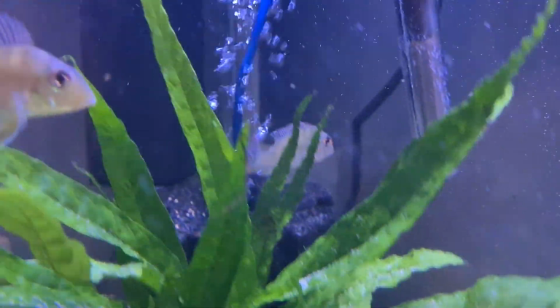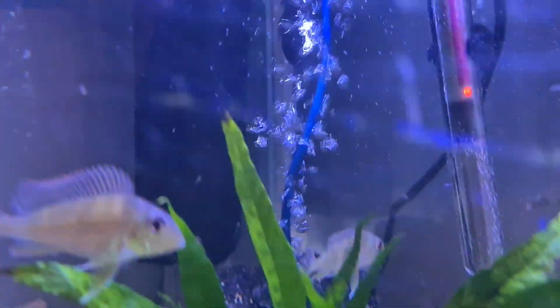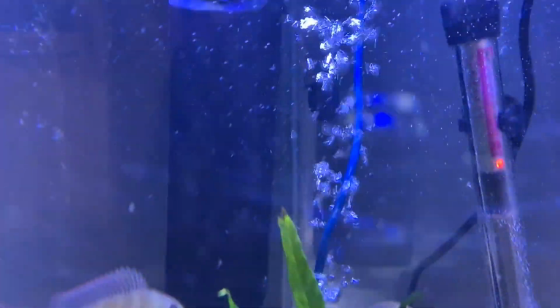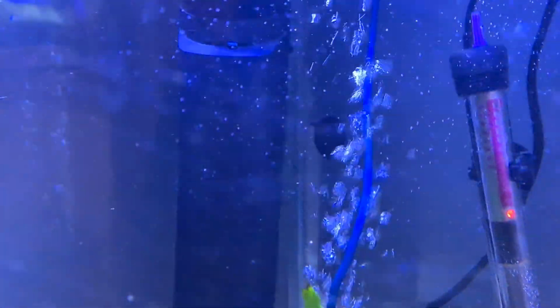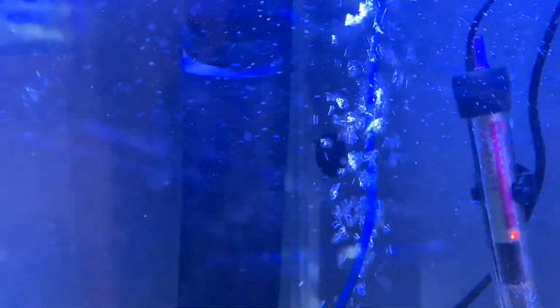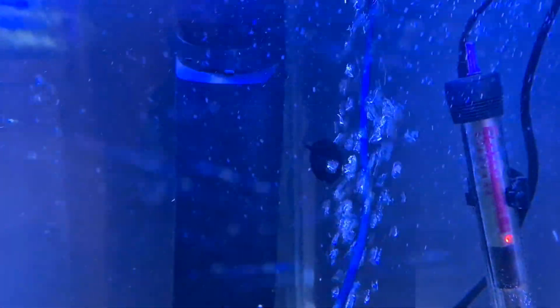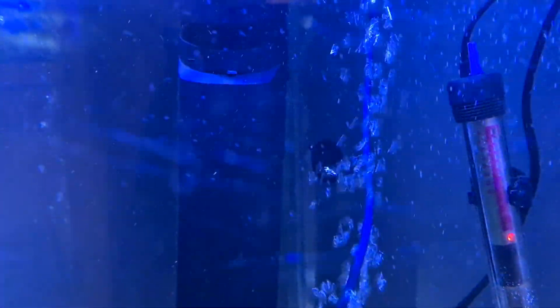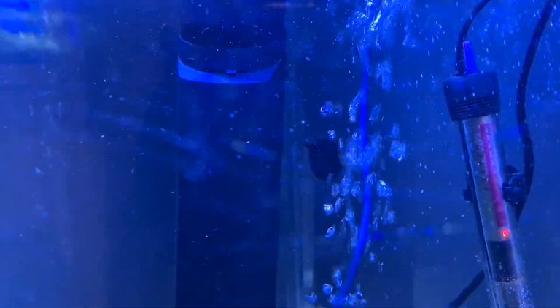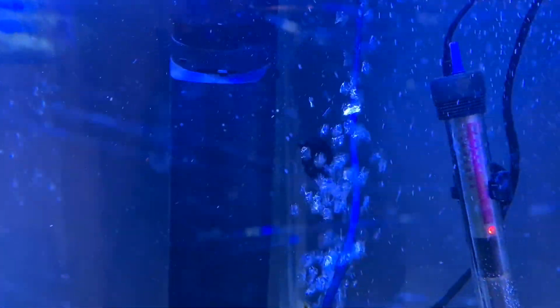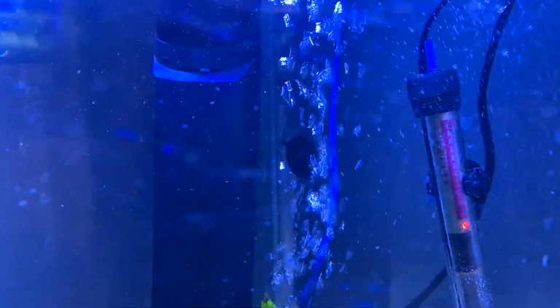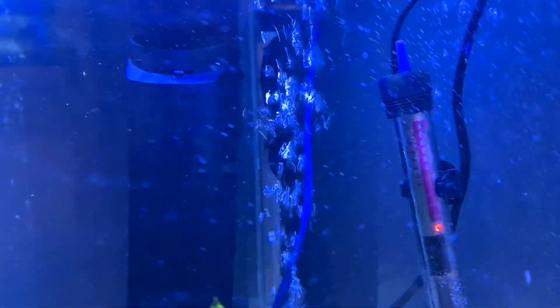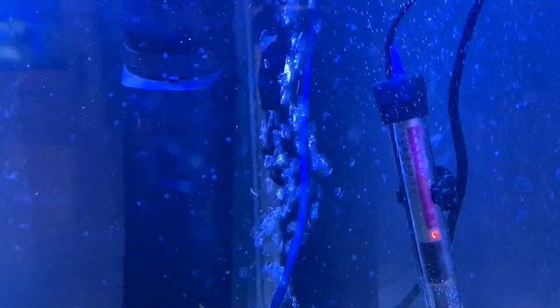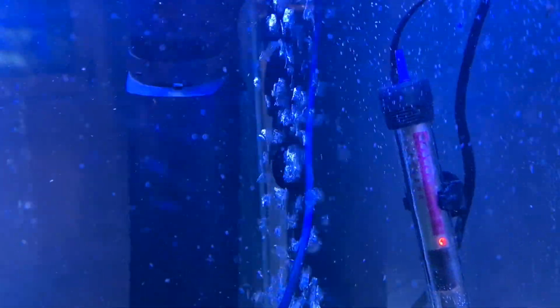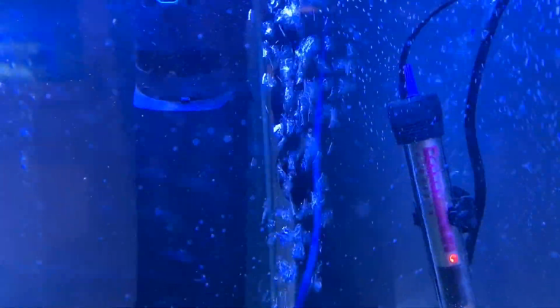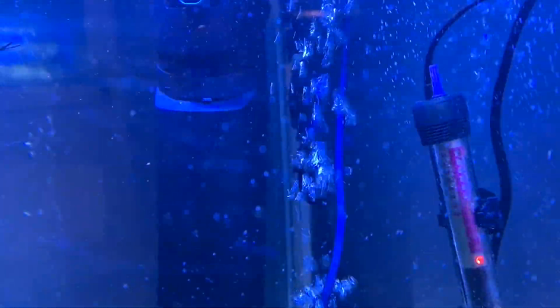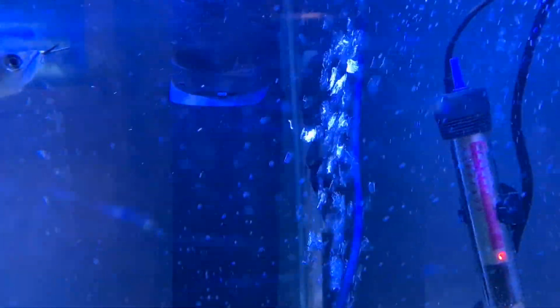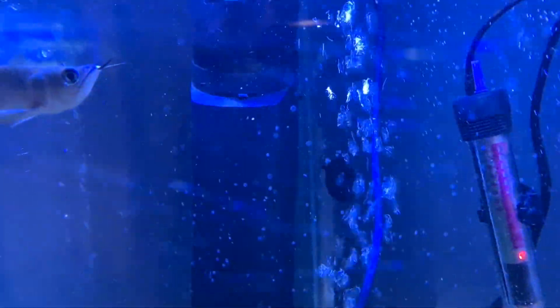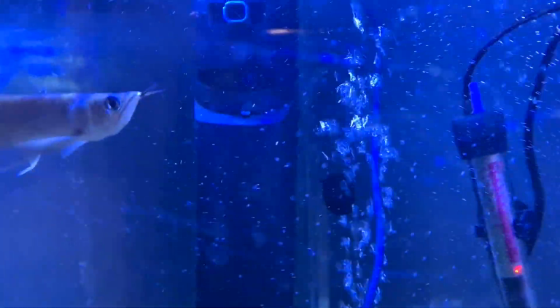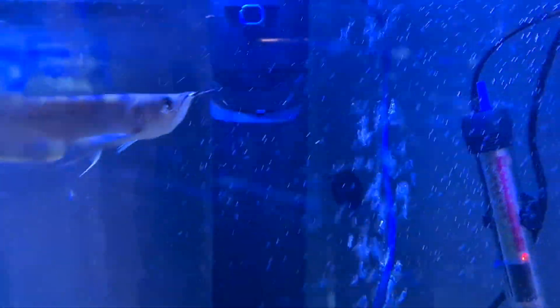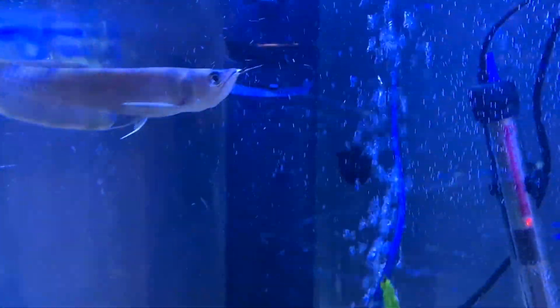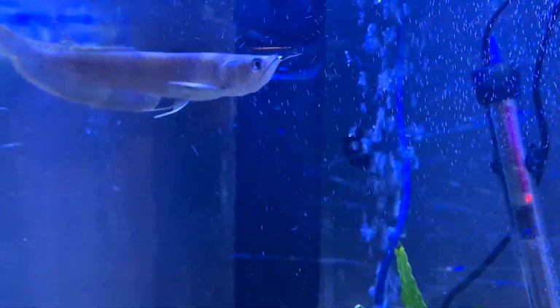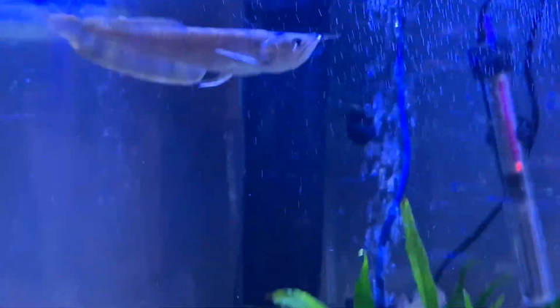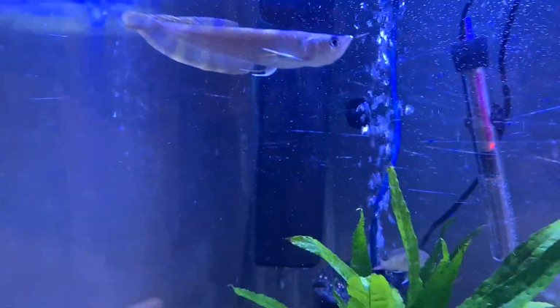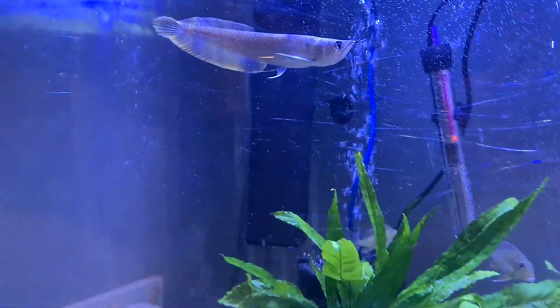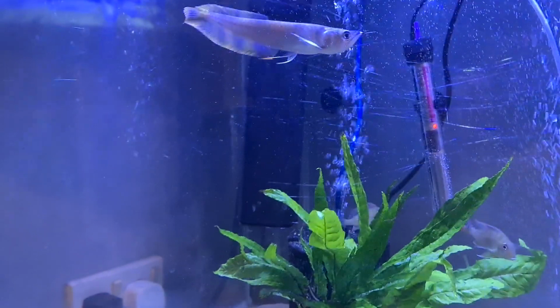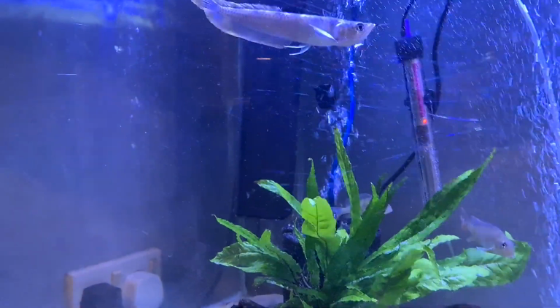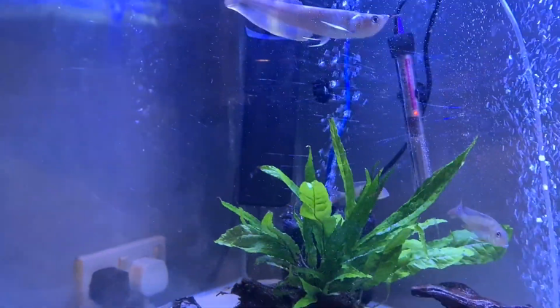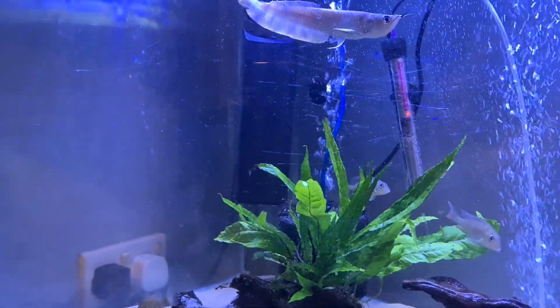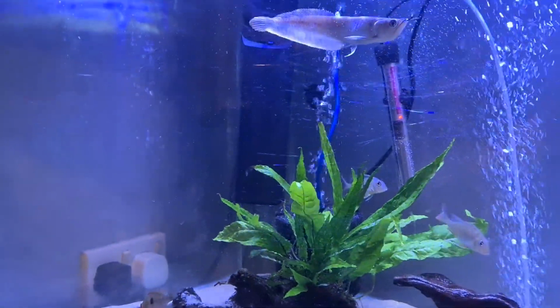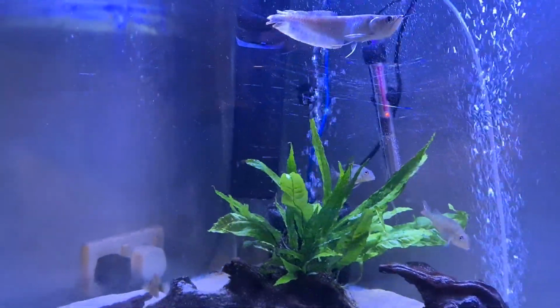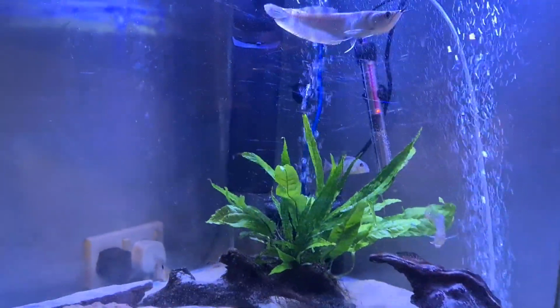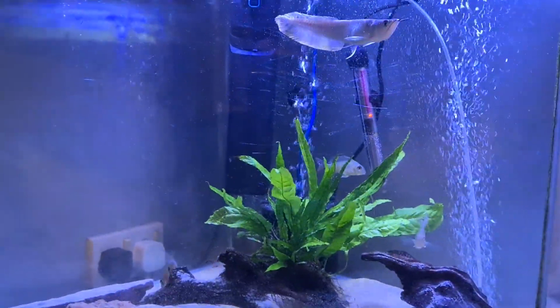There is a mustard spot pleco behind the filter at the back. And the fire eel and the tire track eel are all doing well as well — all eating really well.